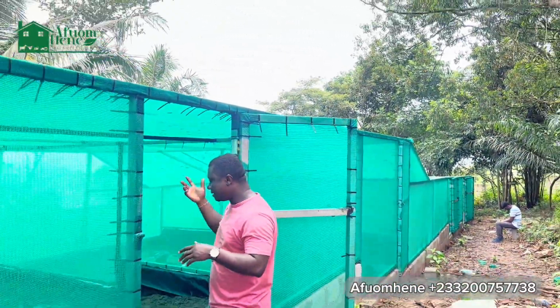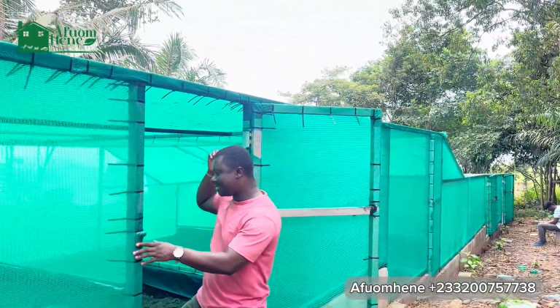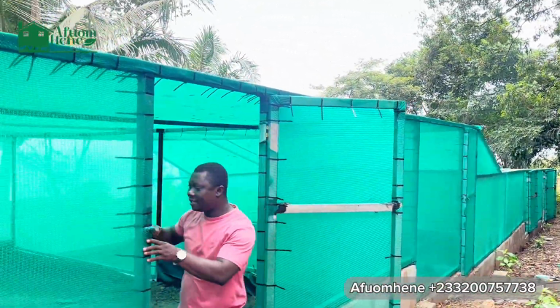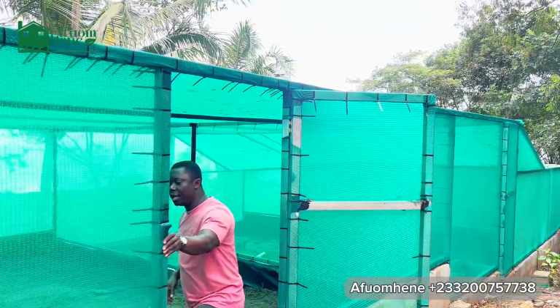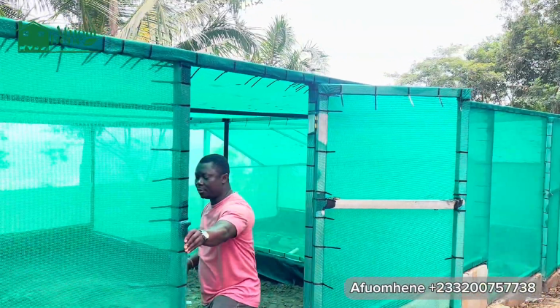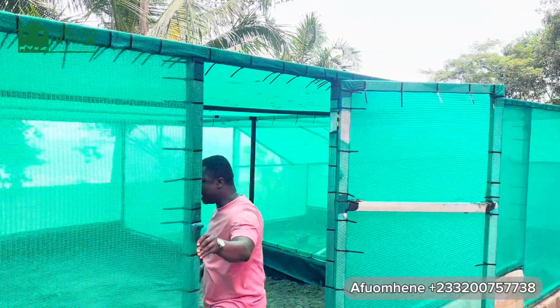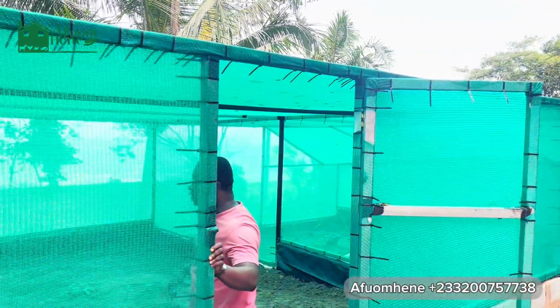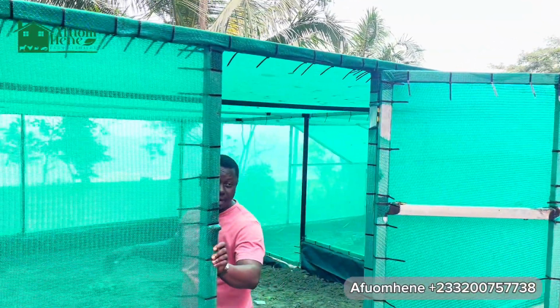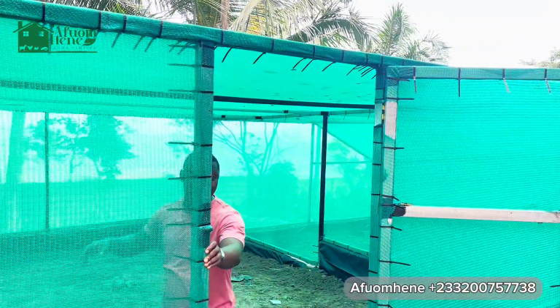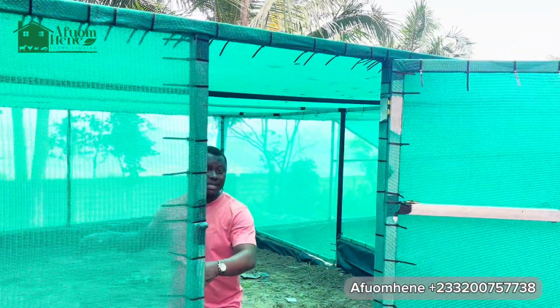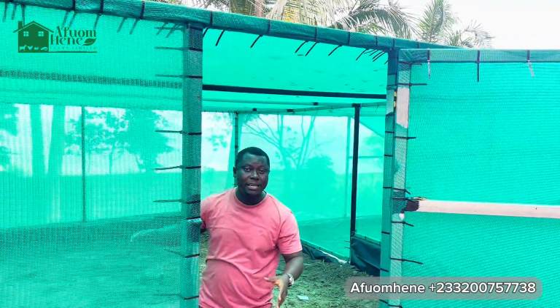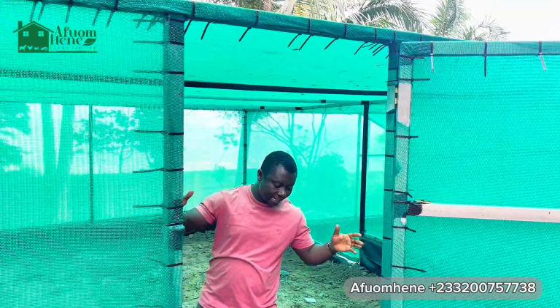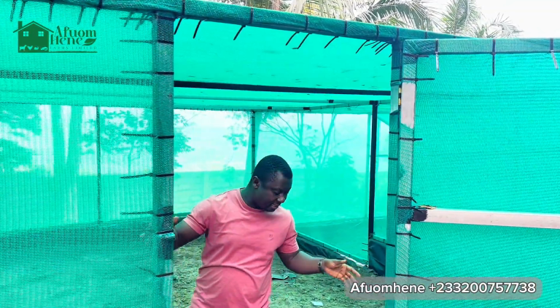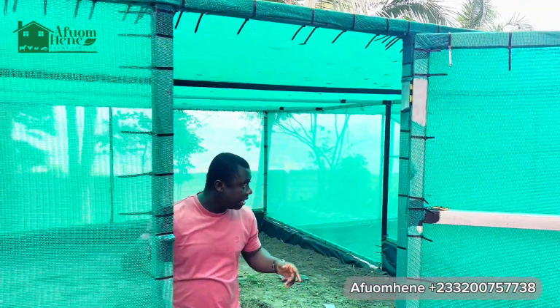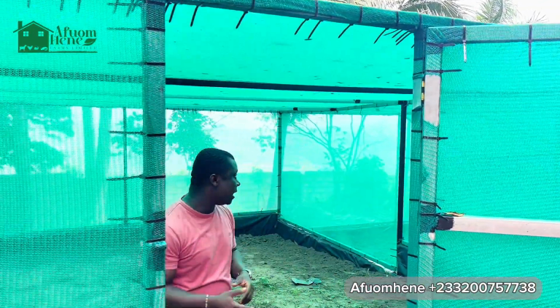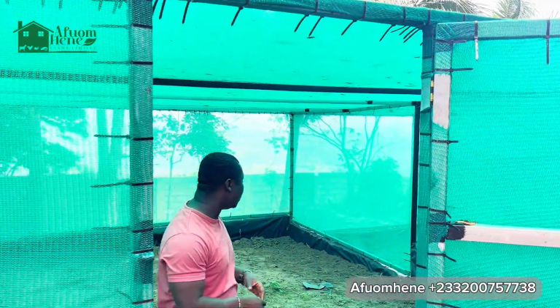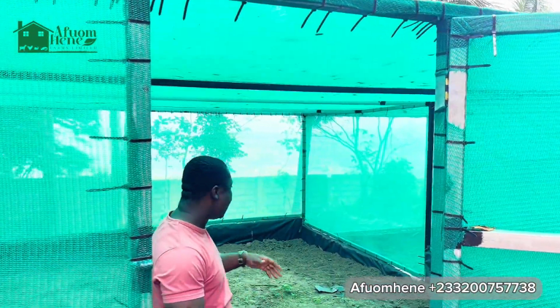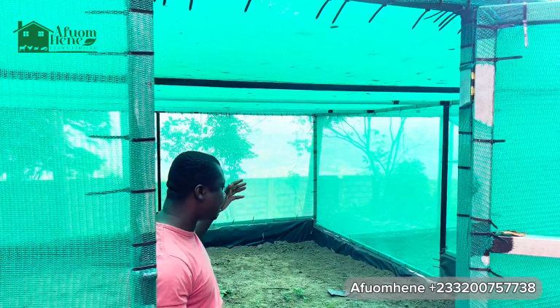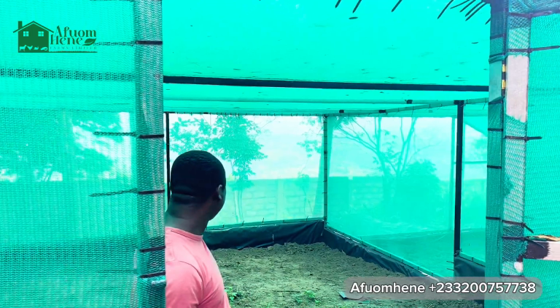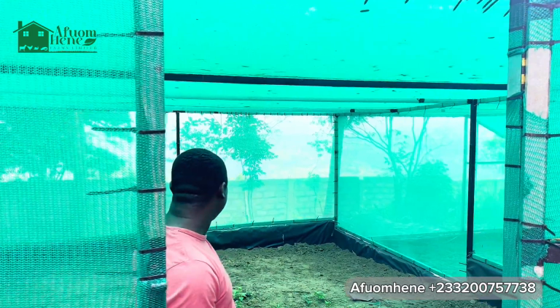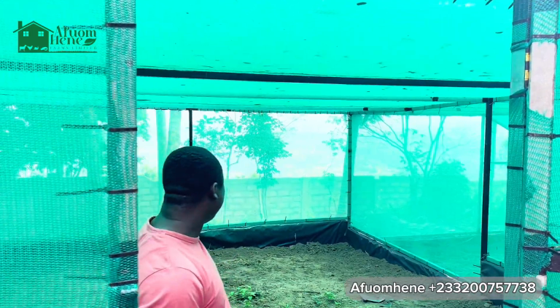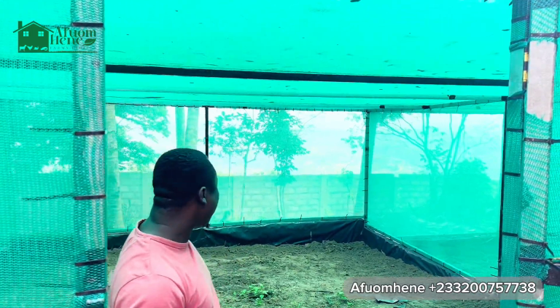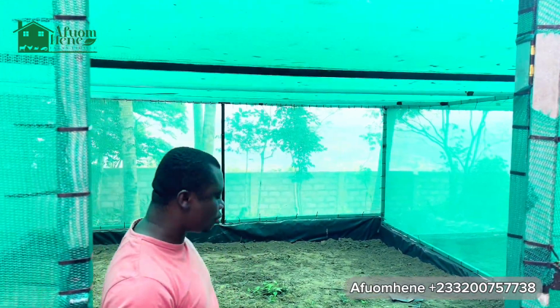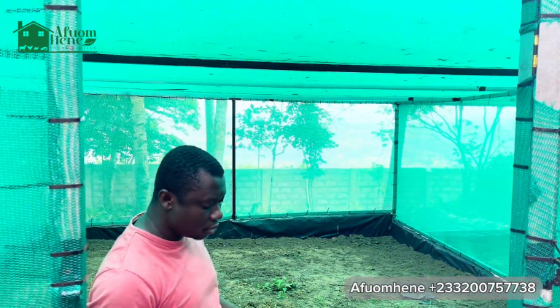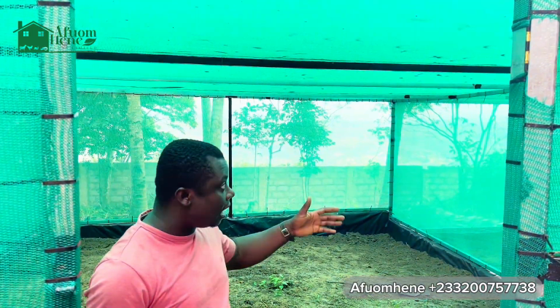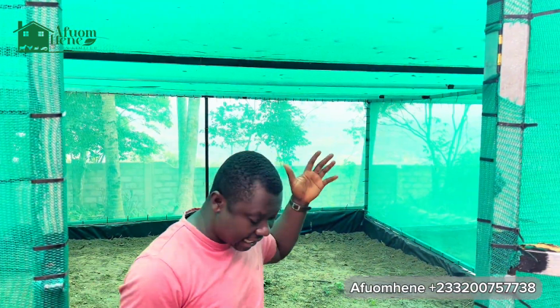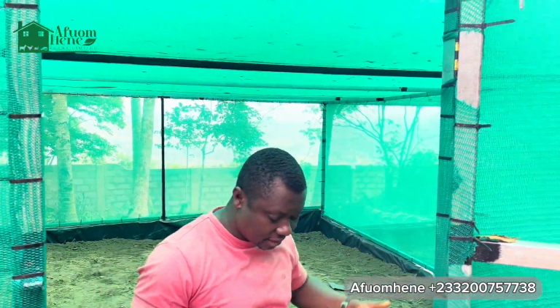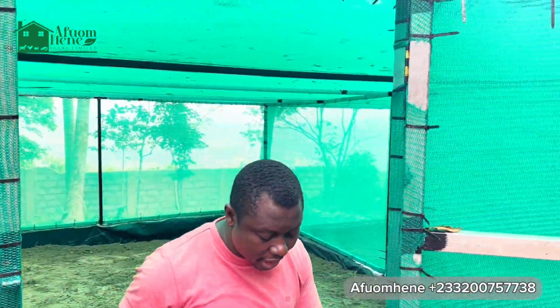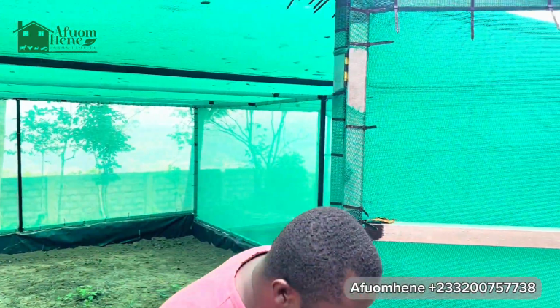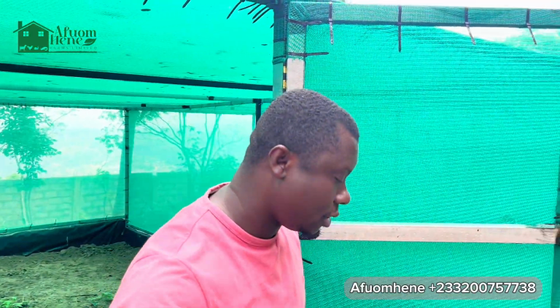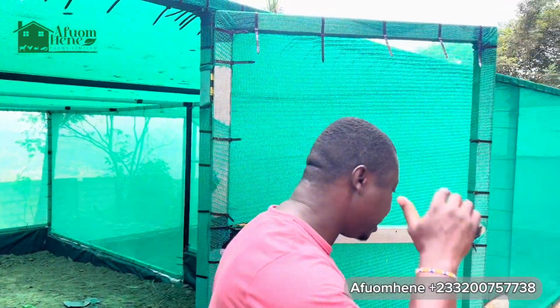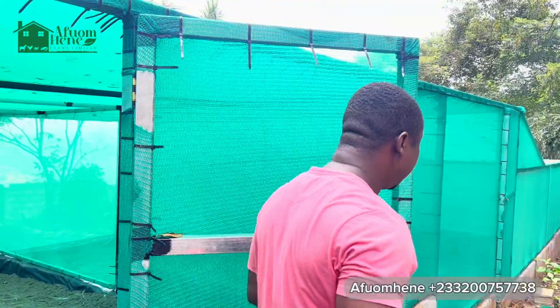This is our second room here, also another 20 by 30 greenhouse. Everything is set. We are here to grow the crops and do the sprinklers.